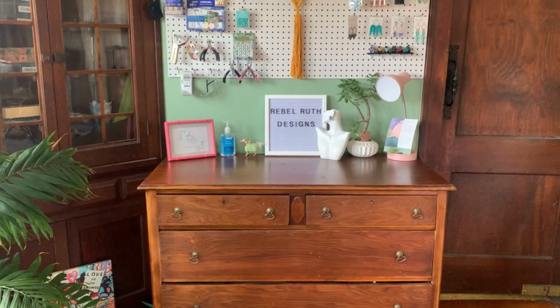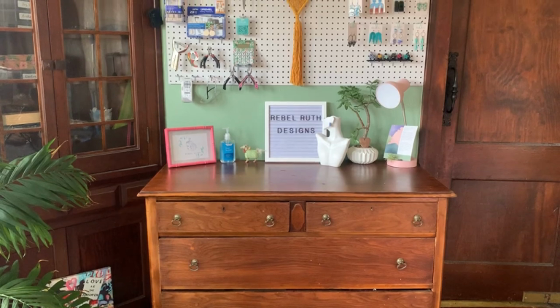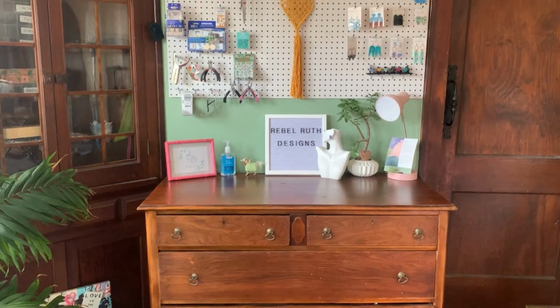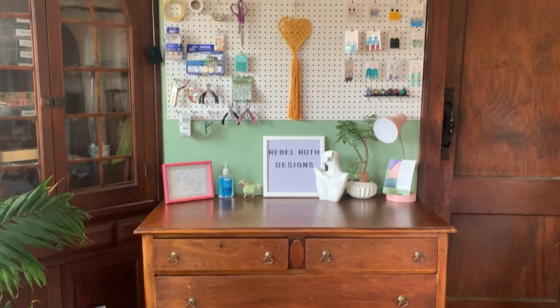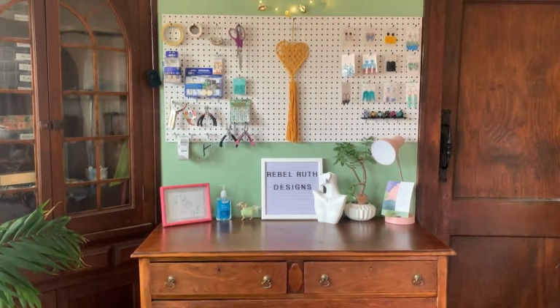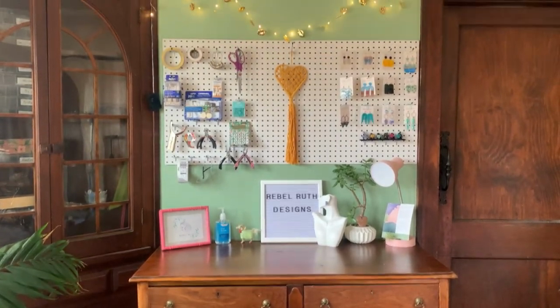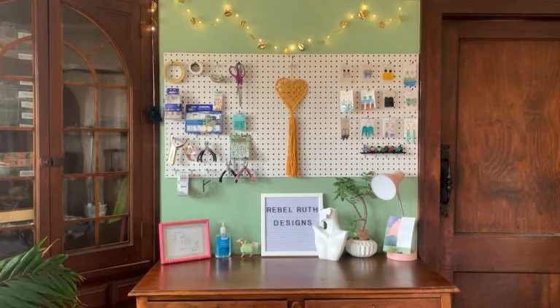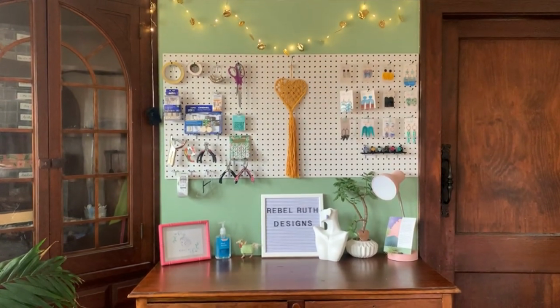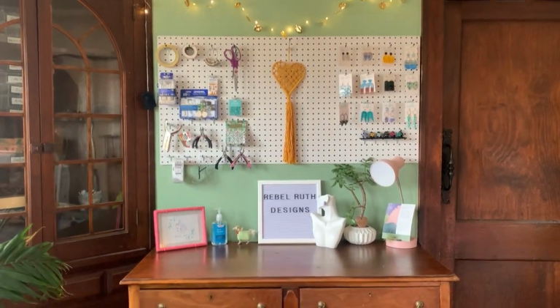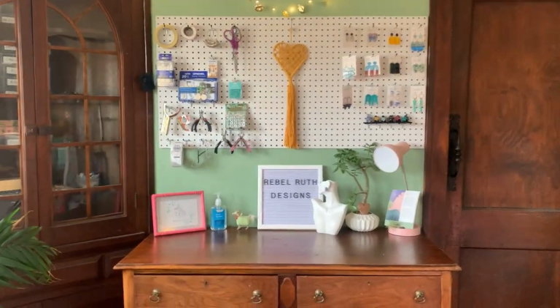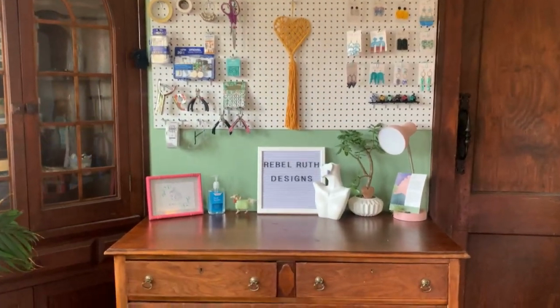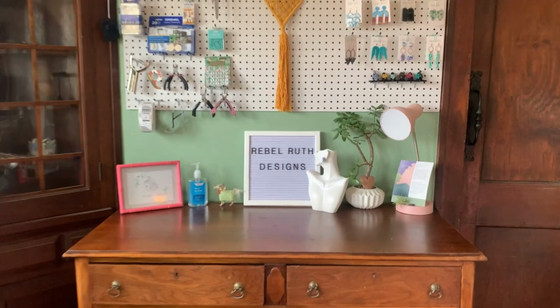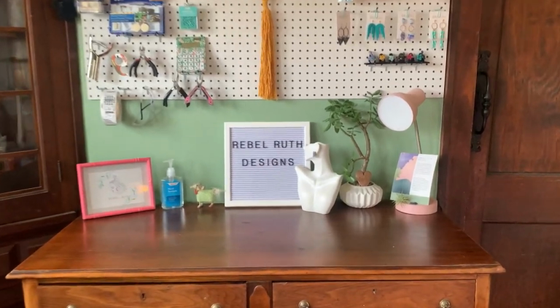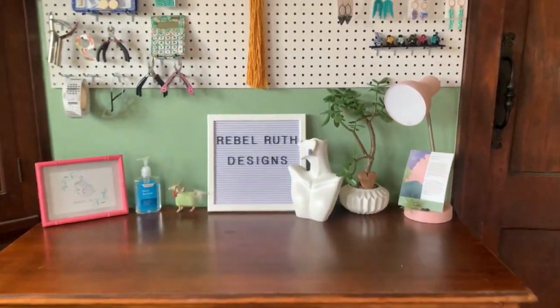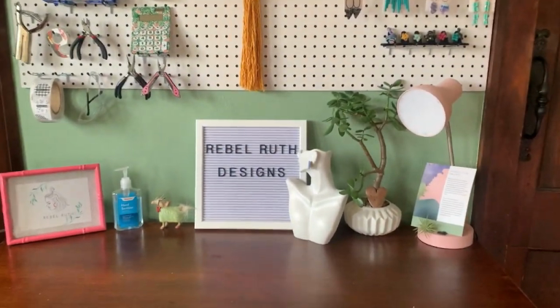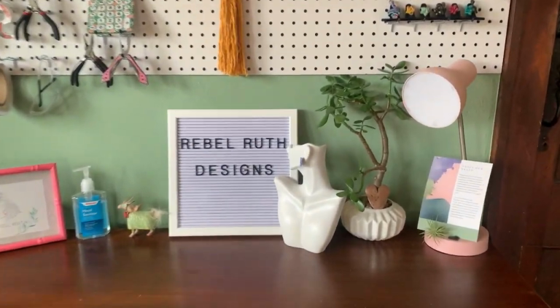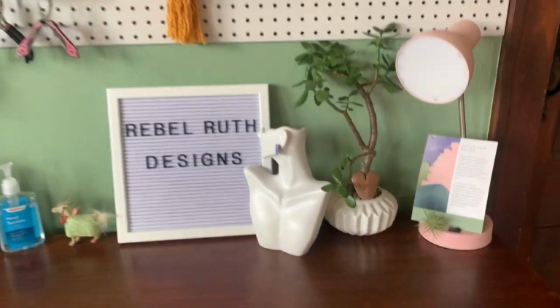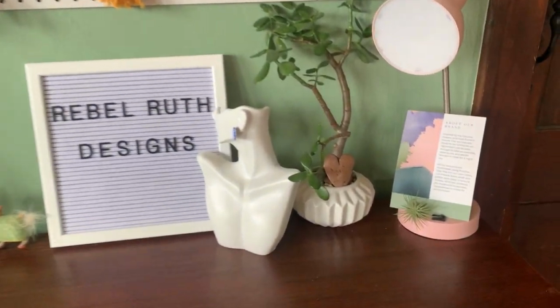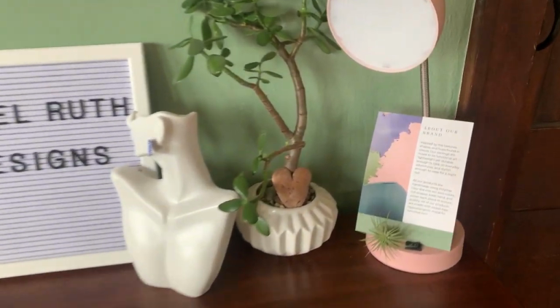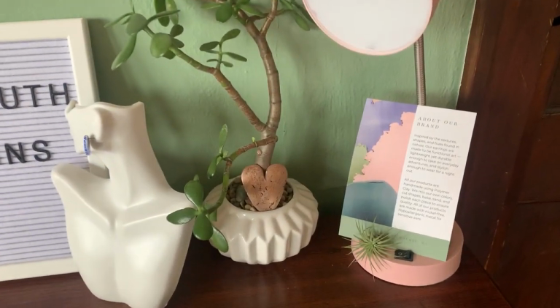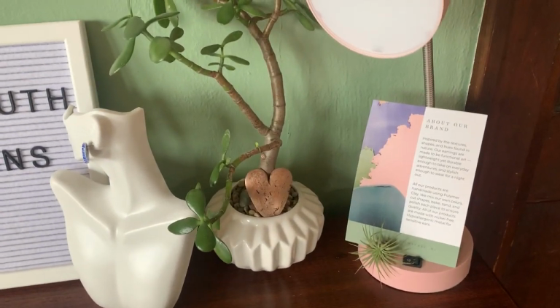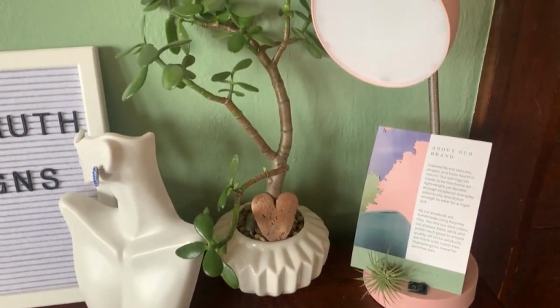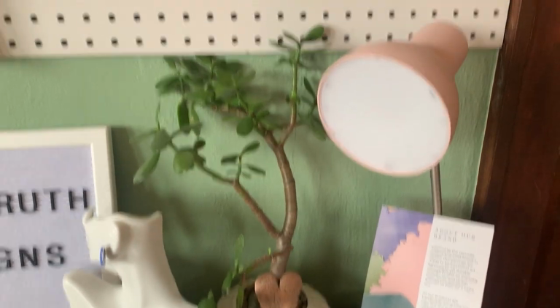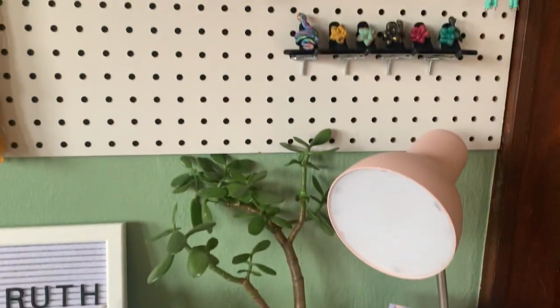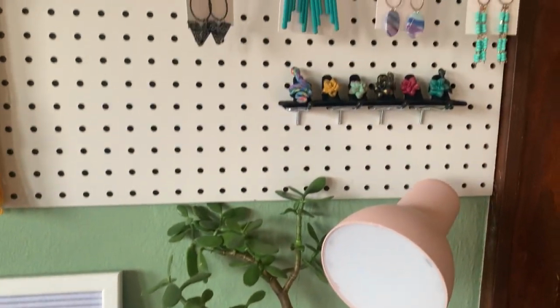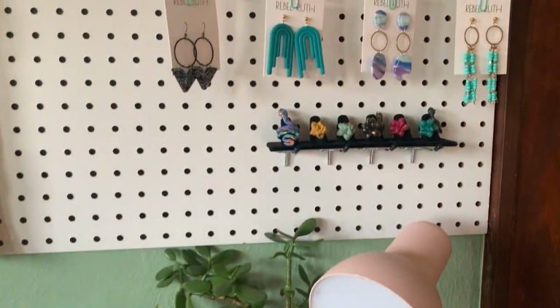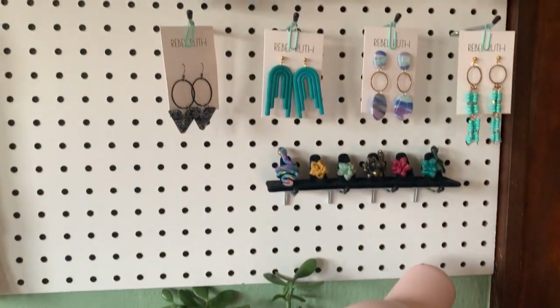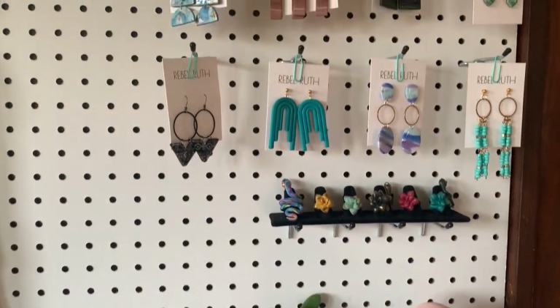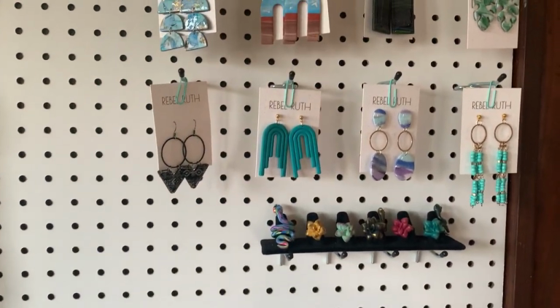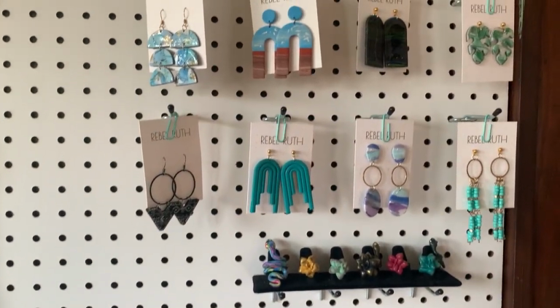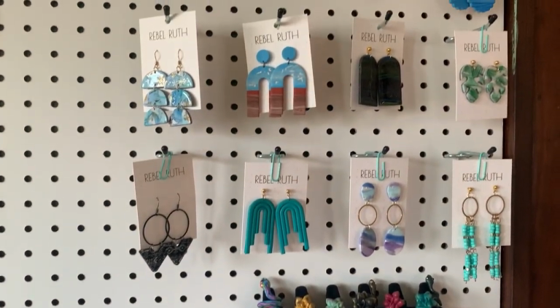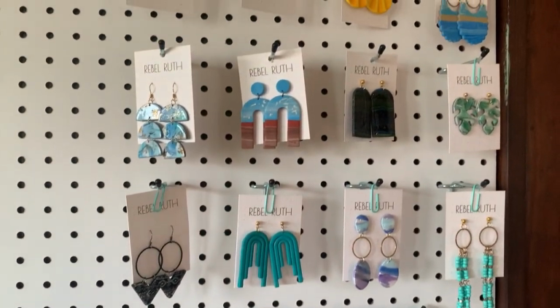Hey everyone, I had a few people ask me how I organize and keep my space, so I'm just going to show you my little shipping station and where I put my earrings together. I got this pegboard